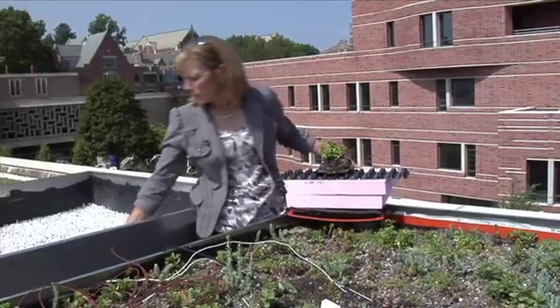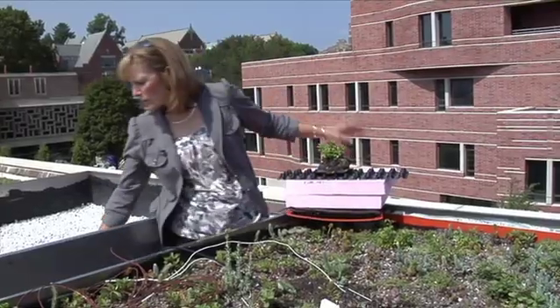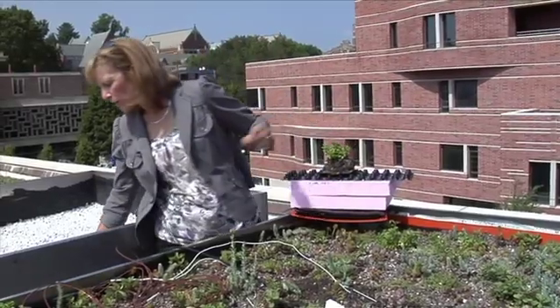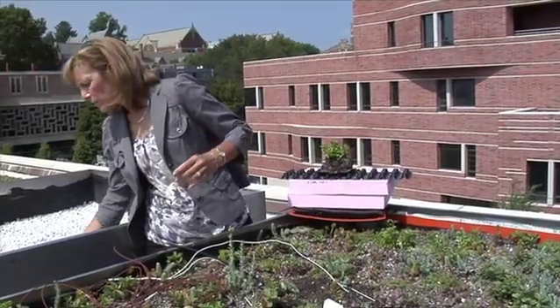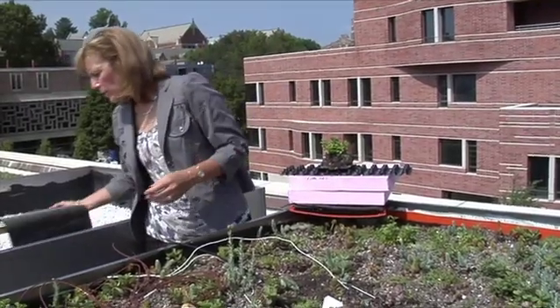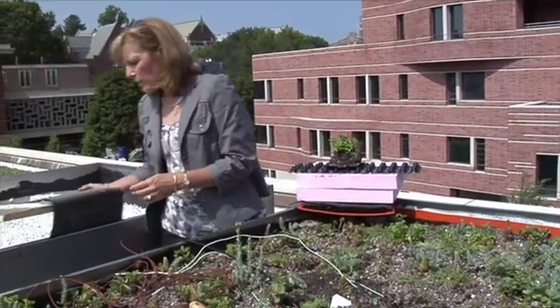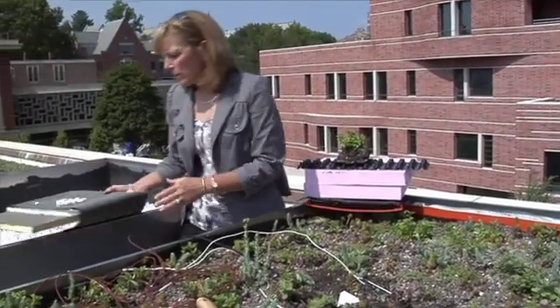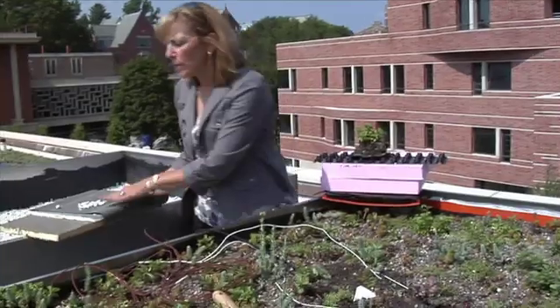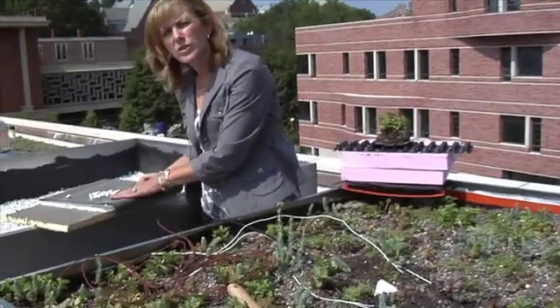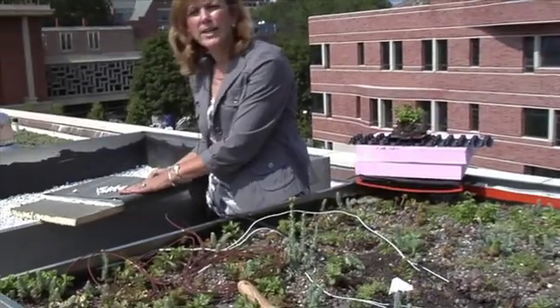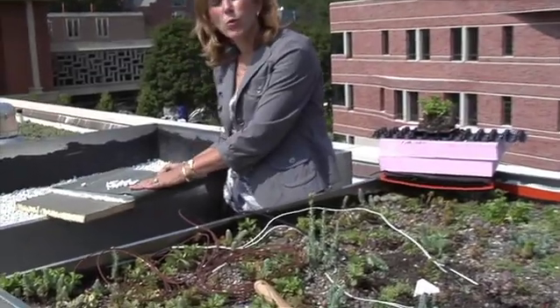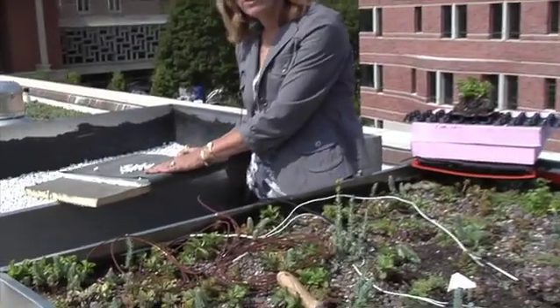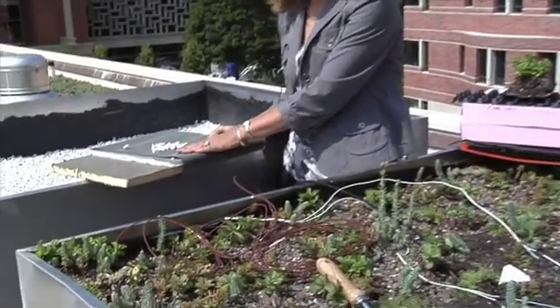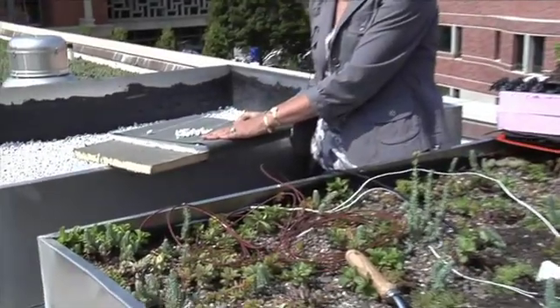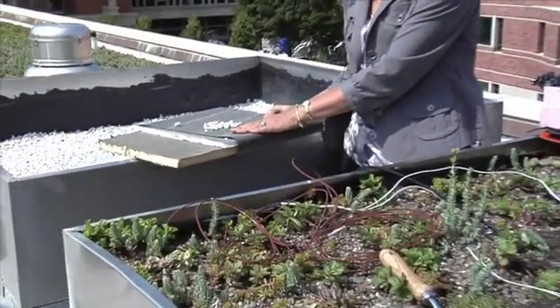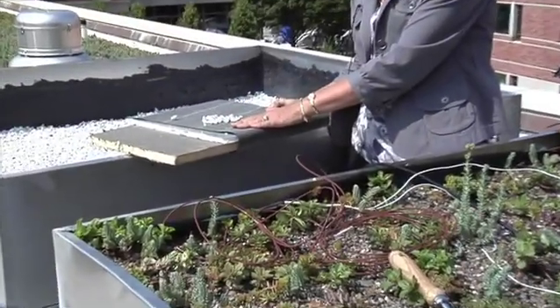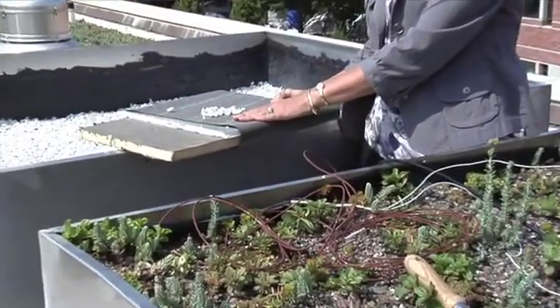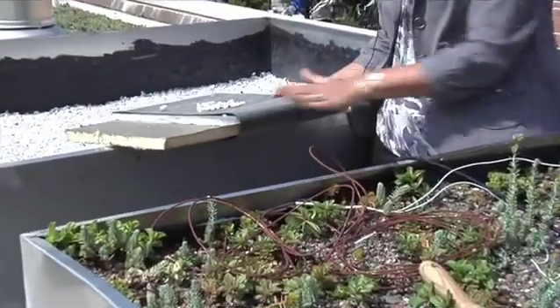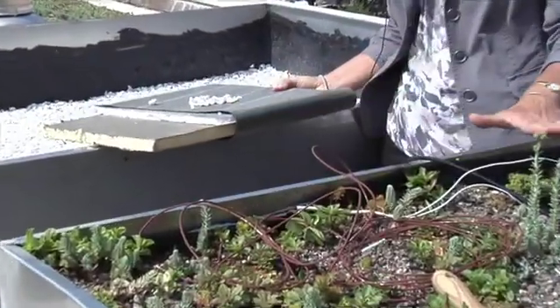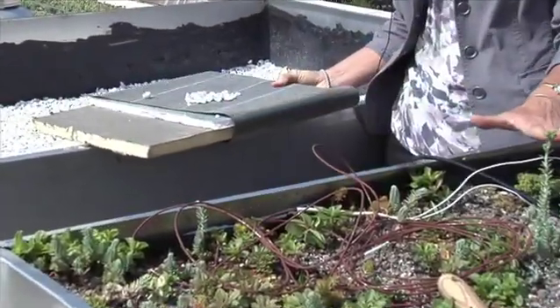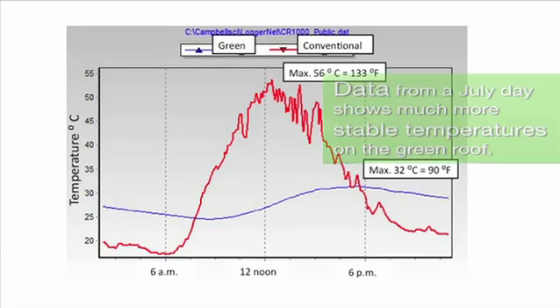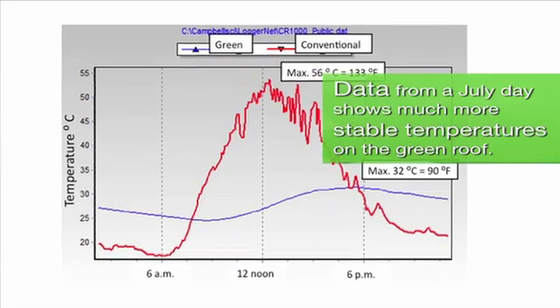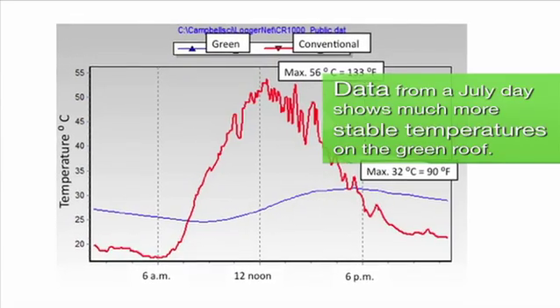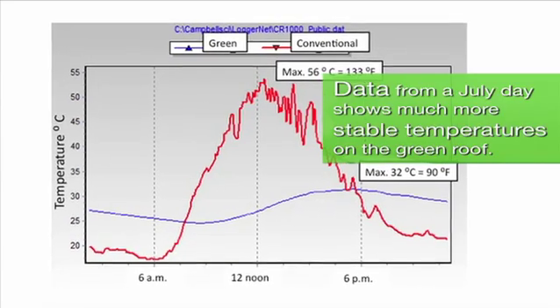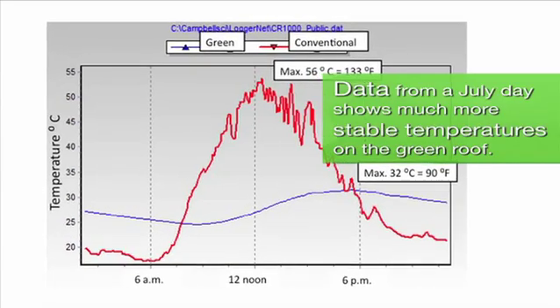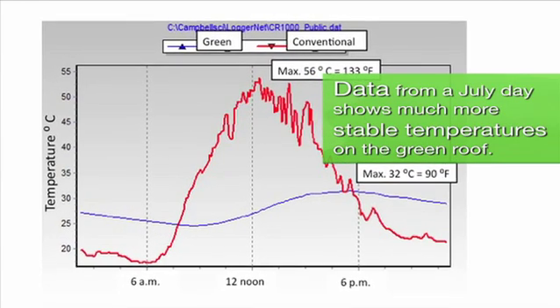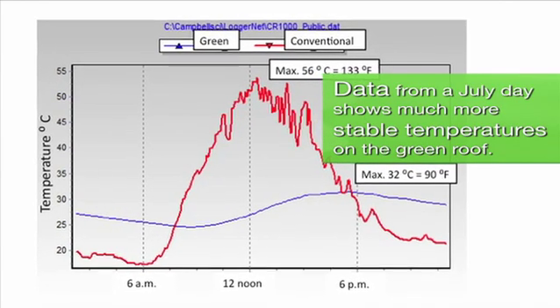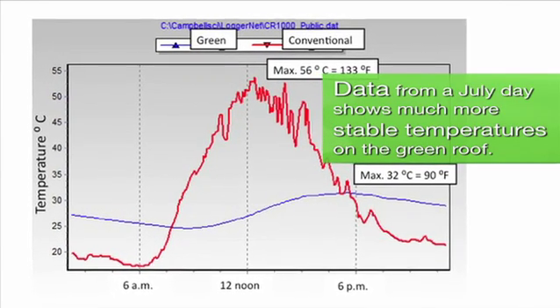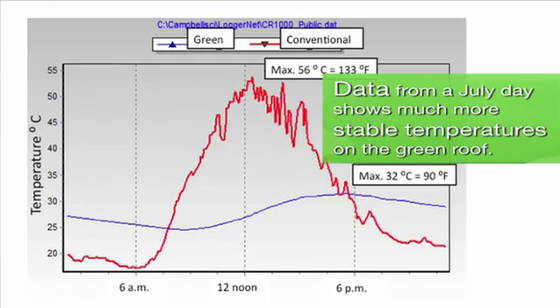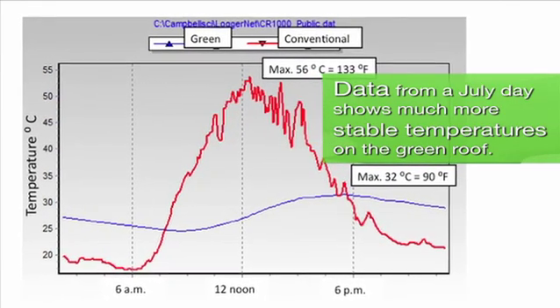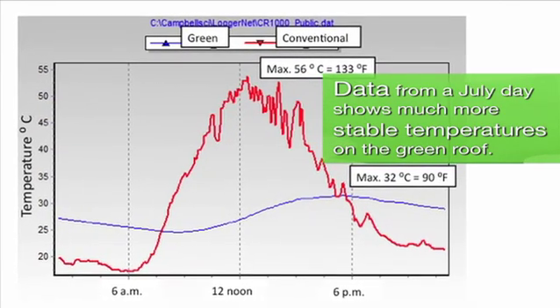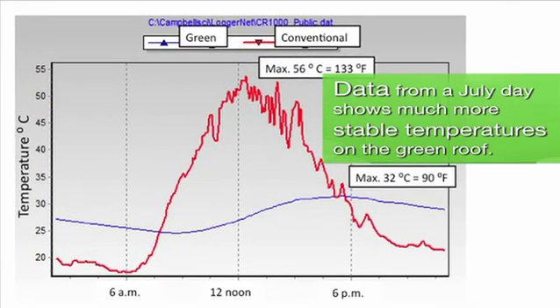On a conventional roof, you can see the smaller layers. These temperatures can get 20 to 40 percent higher than the green roof temperatures. We've already got the data monitoring online and we've seen that just this summer.